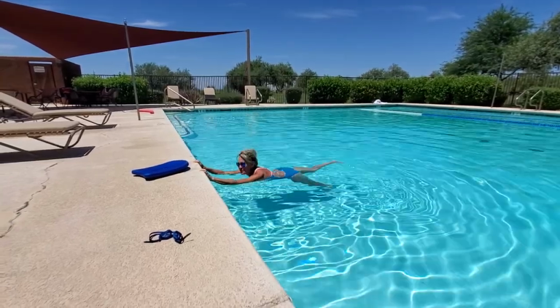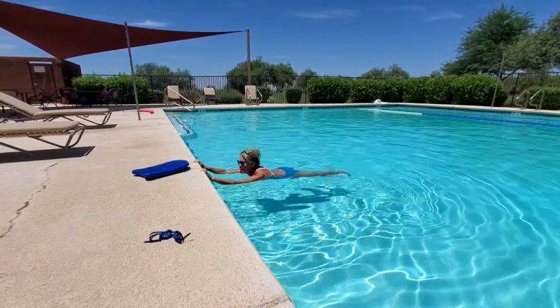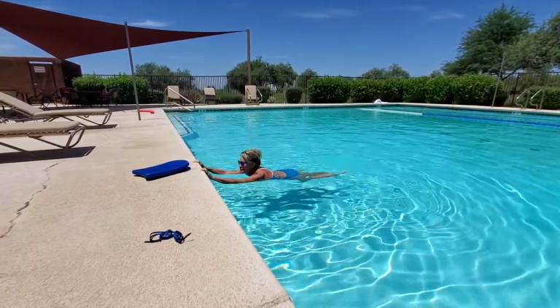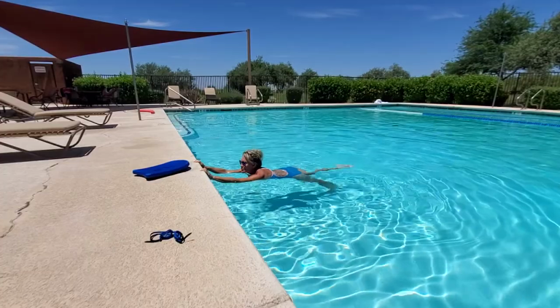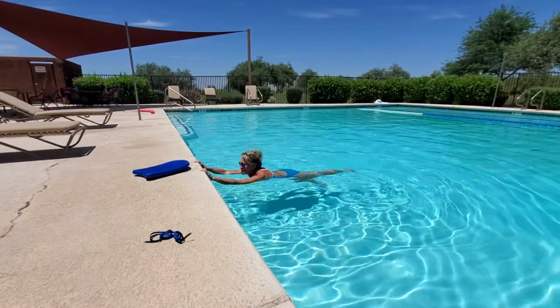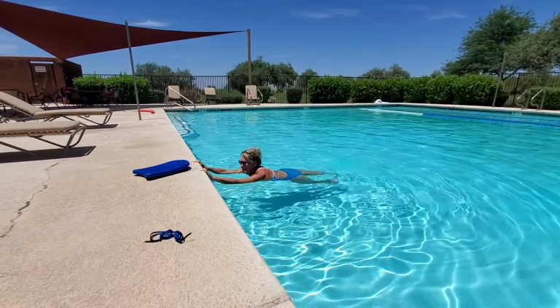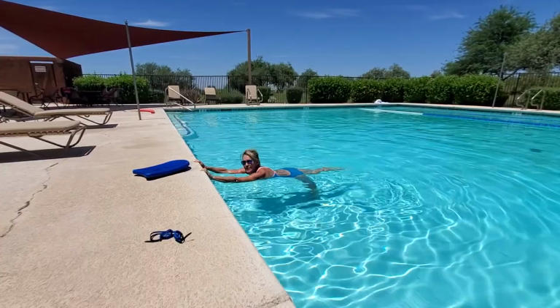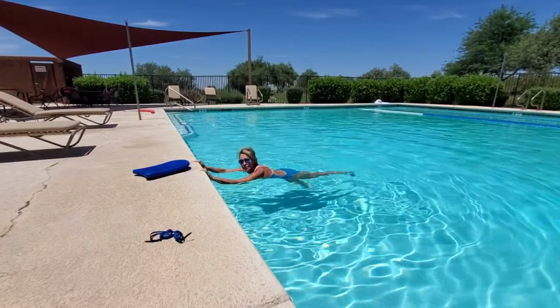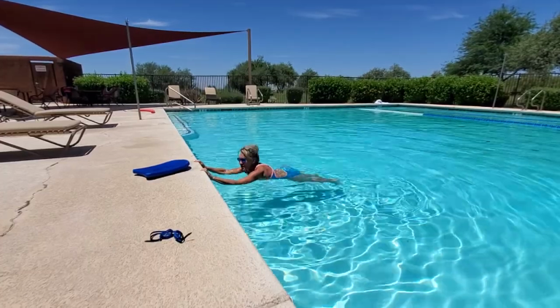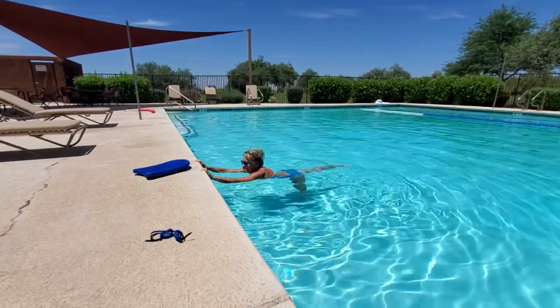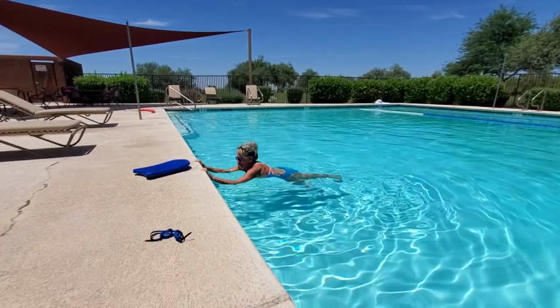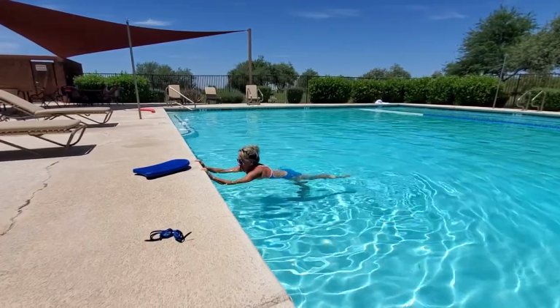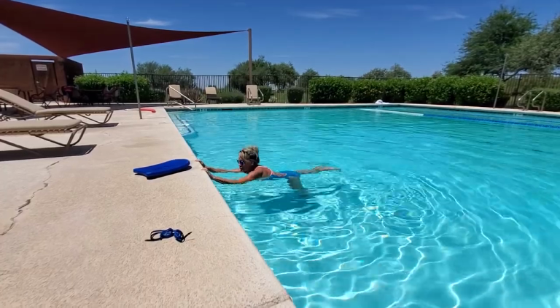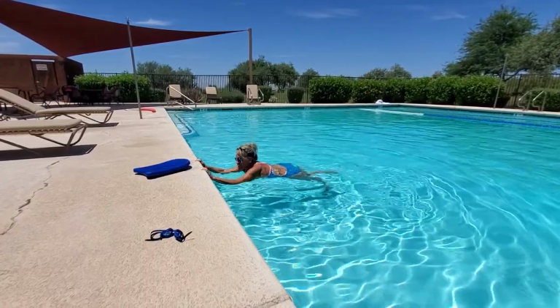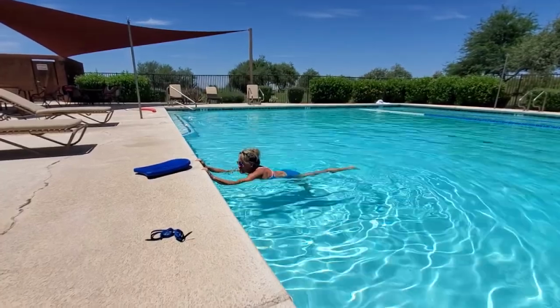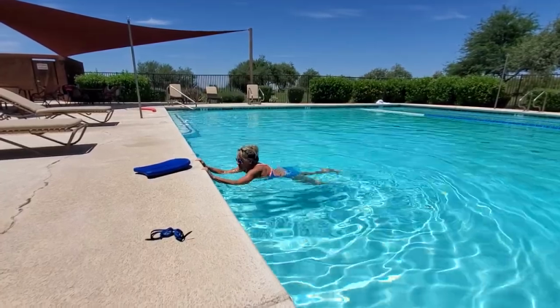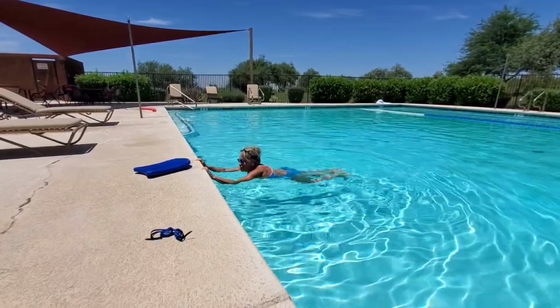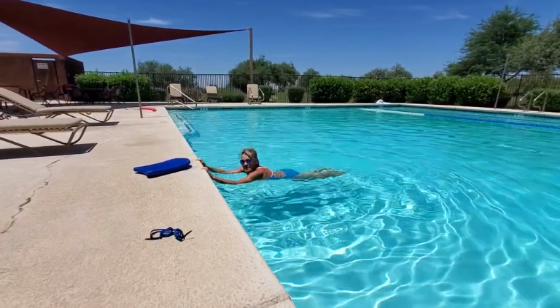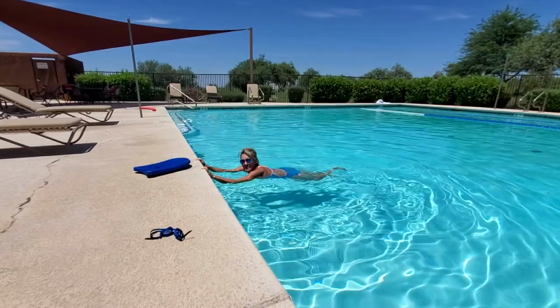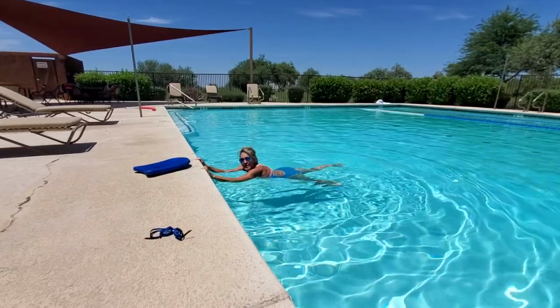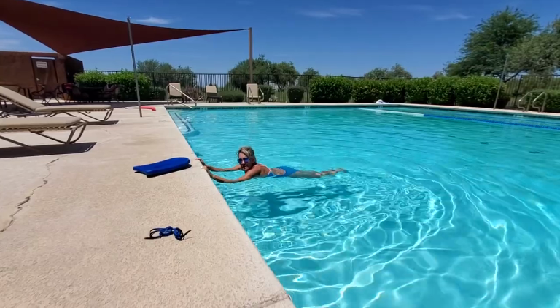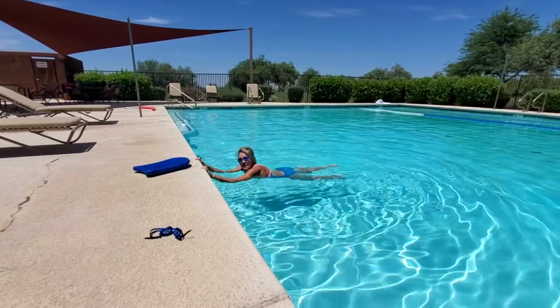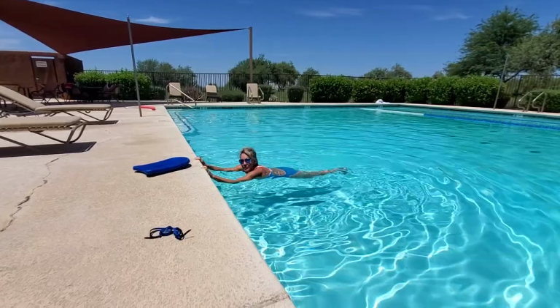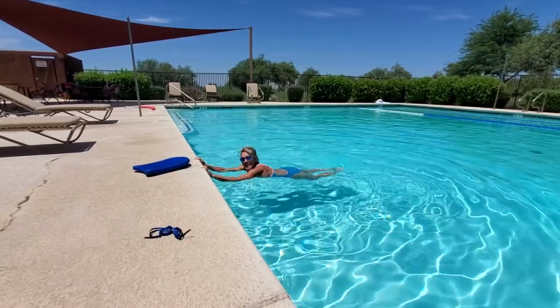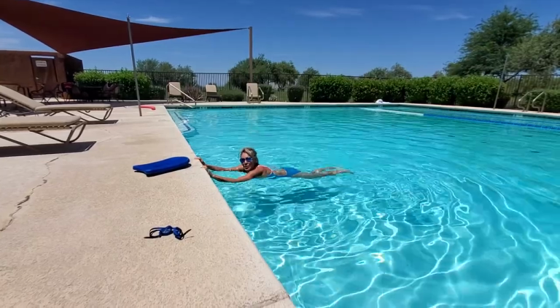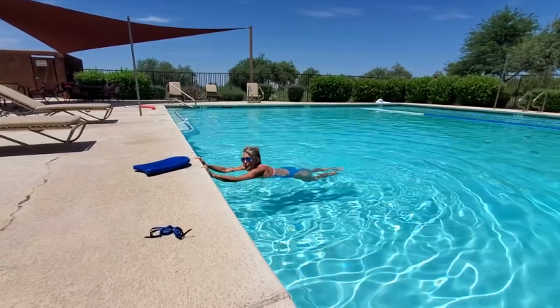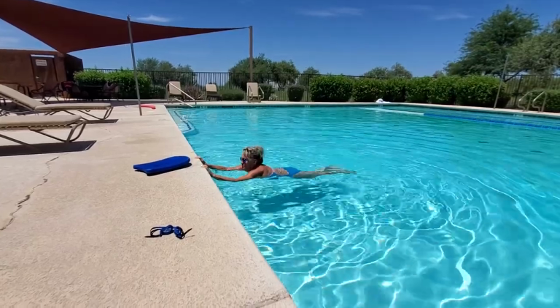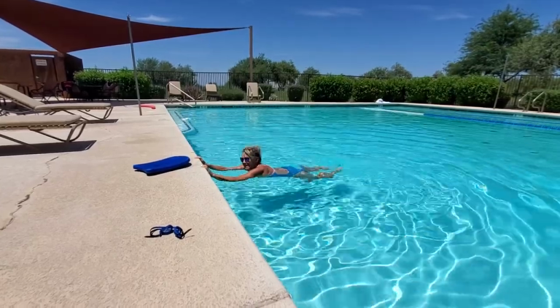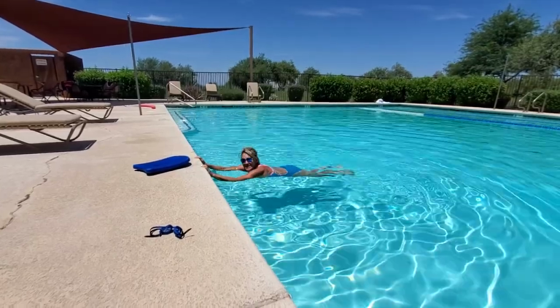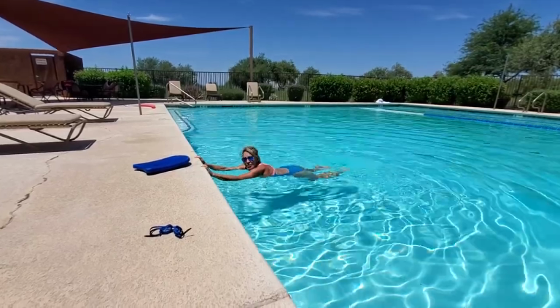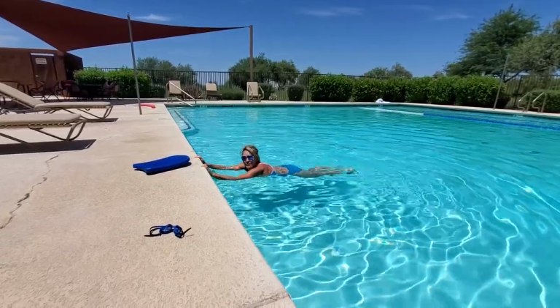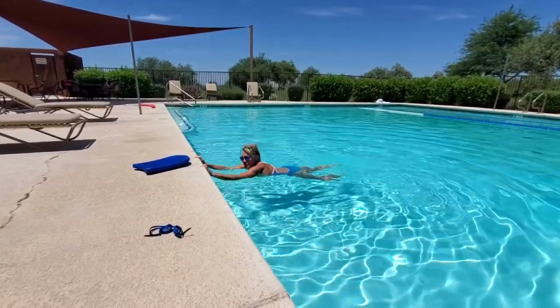There are a lot of different ways to do the flutter kick too. I can keep my legs straight and really strong, or I can keep my legs bent and I'm doing more of a hamstring curl and leg extension as I'm doing it.